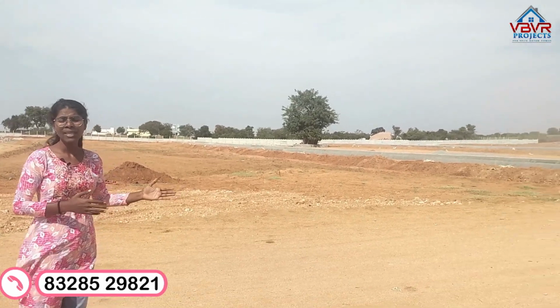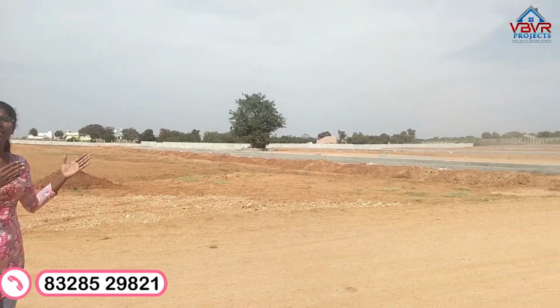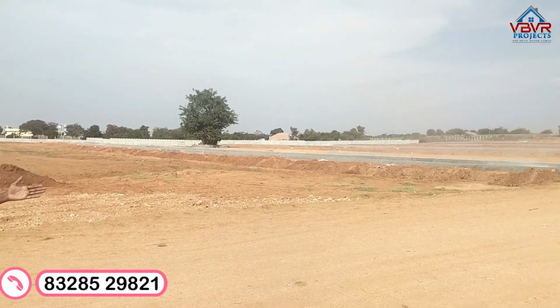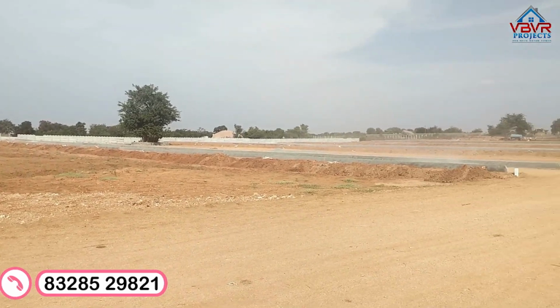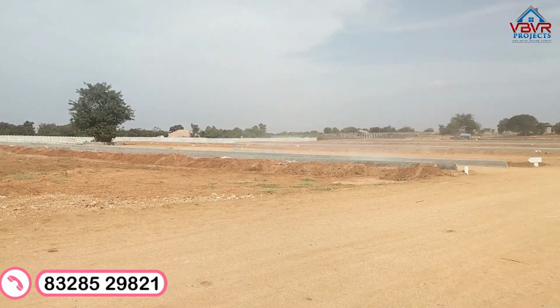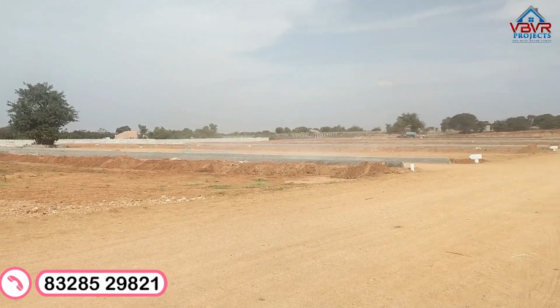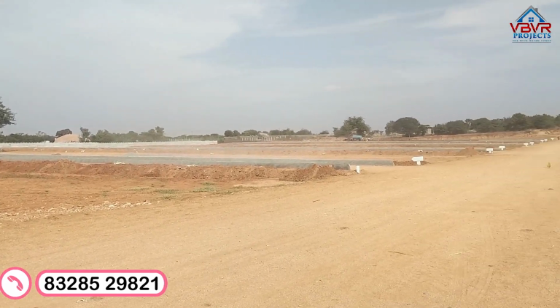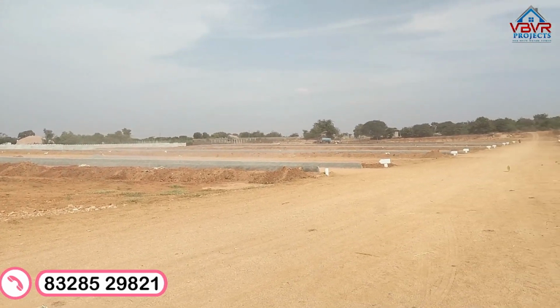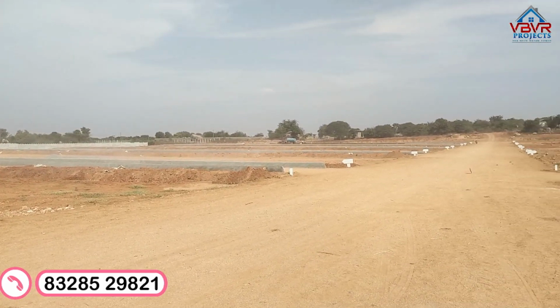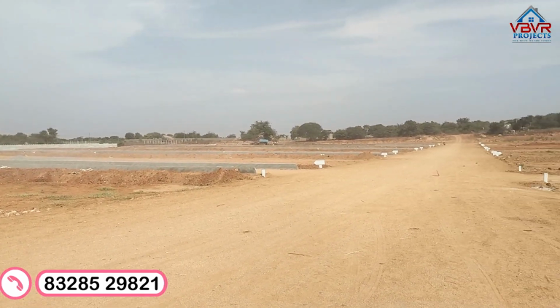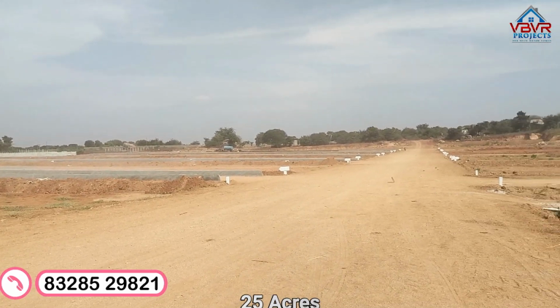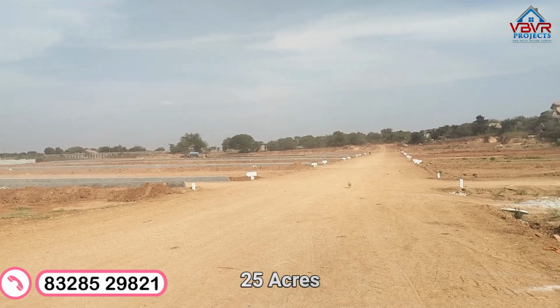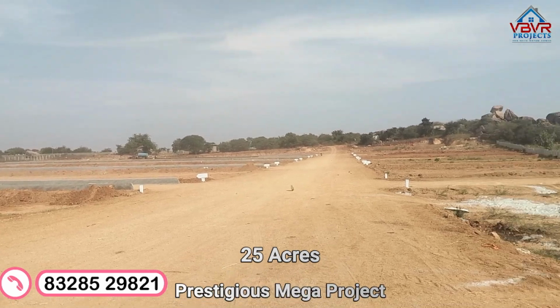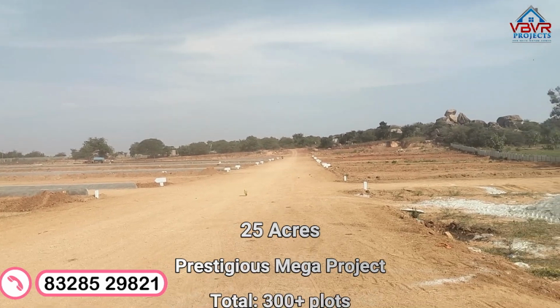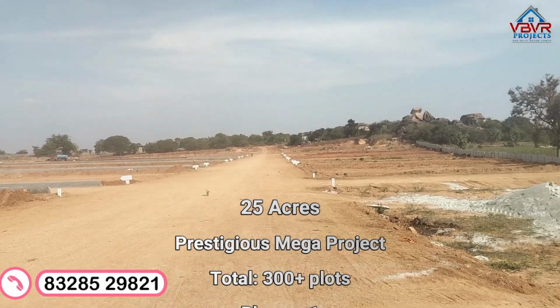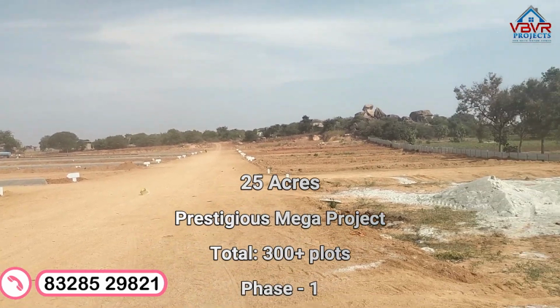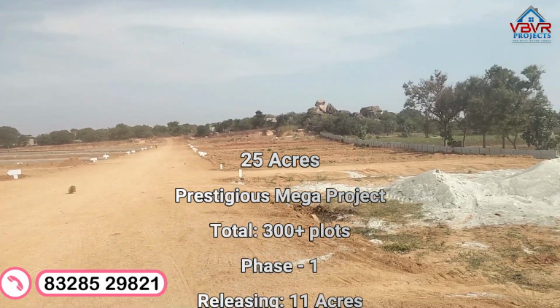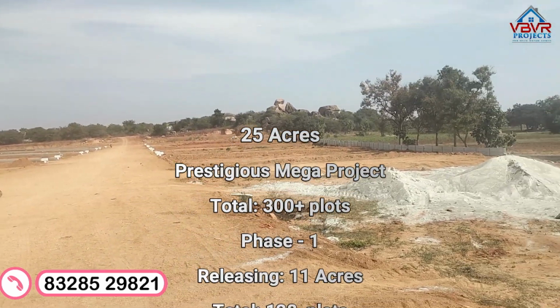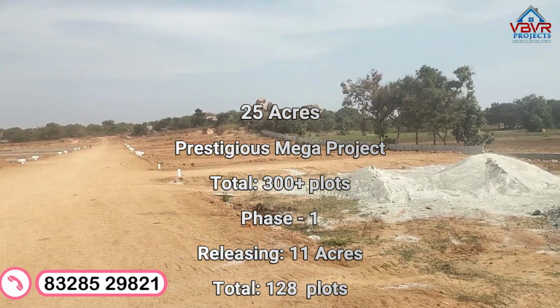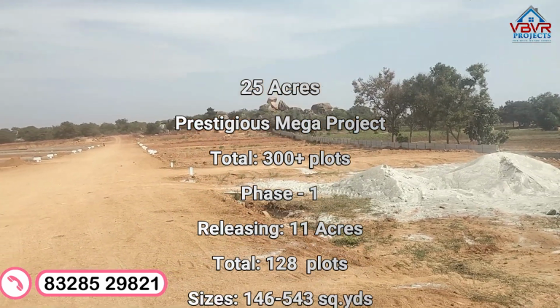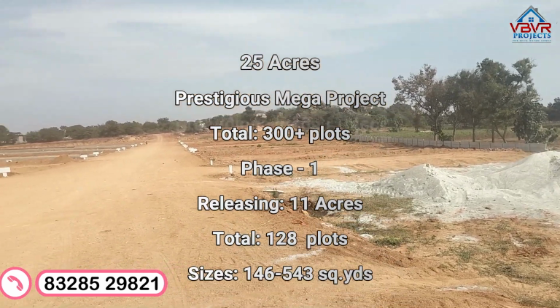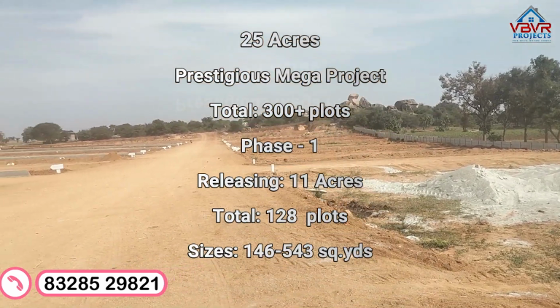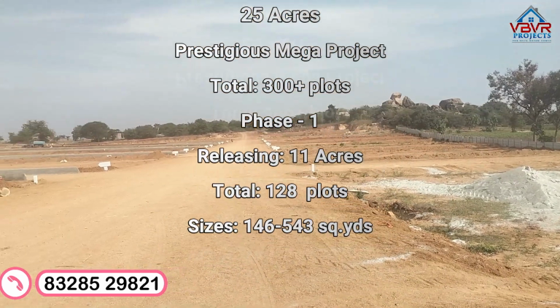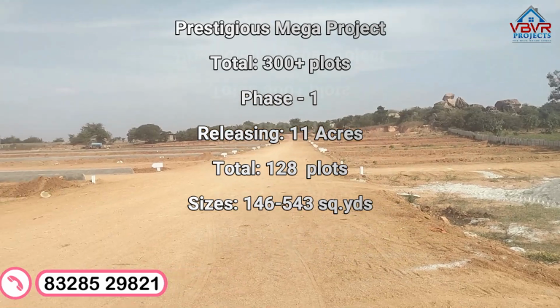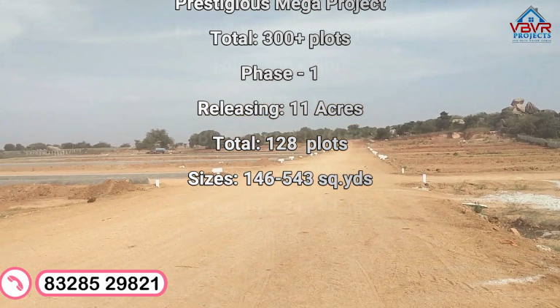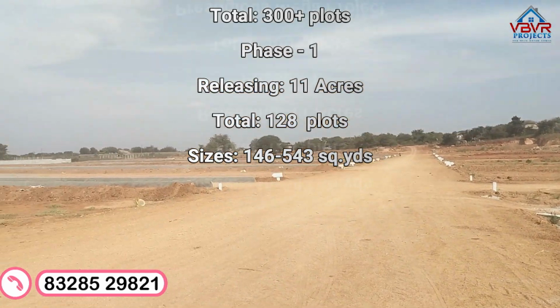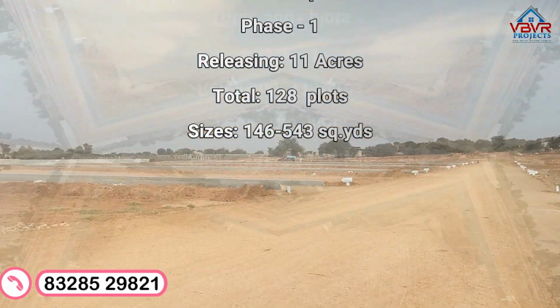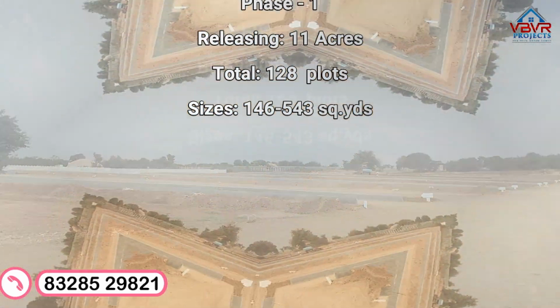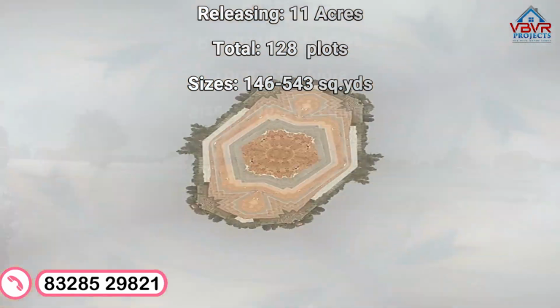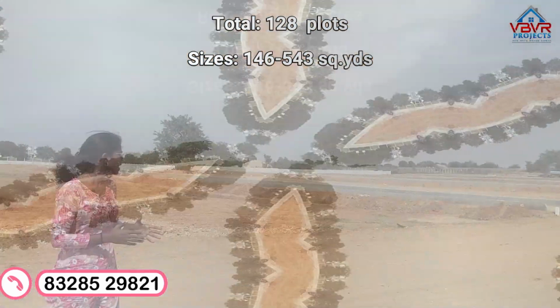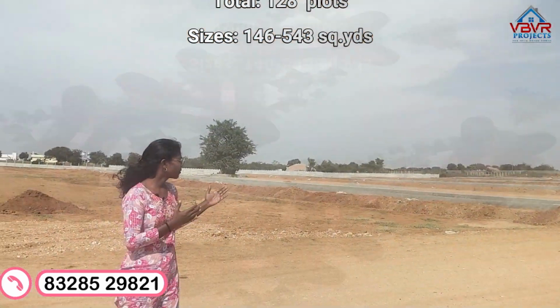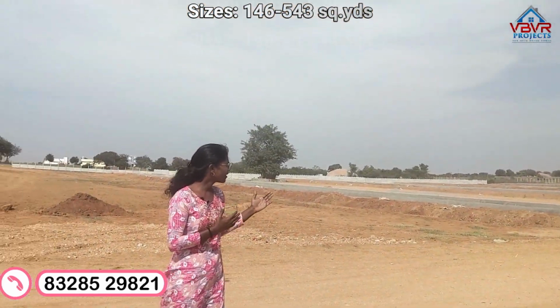We have 128 plots in the first phase, spread across 25 acres. We have a minimum plot size of 146 square yards and a maximum of 543 square yards.